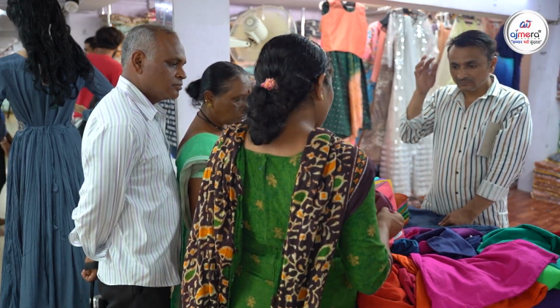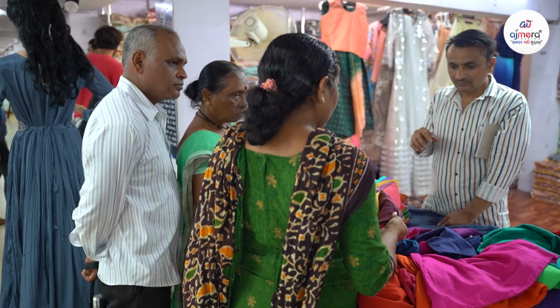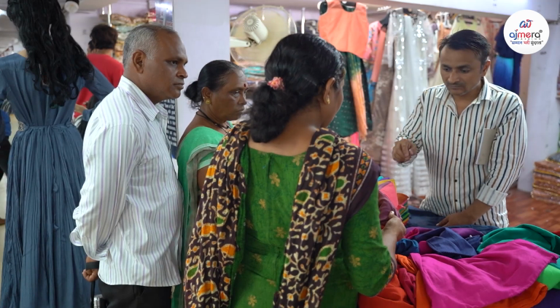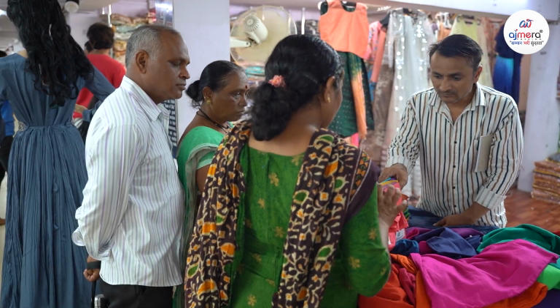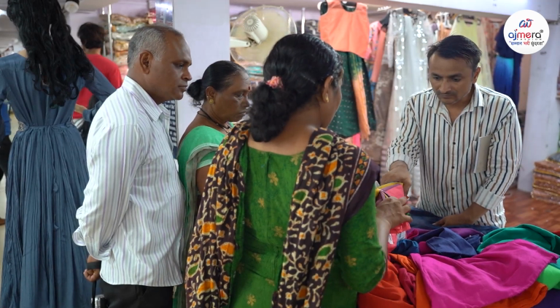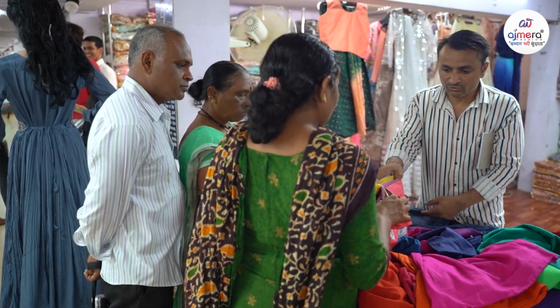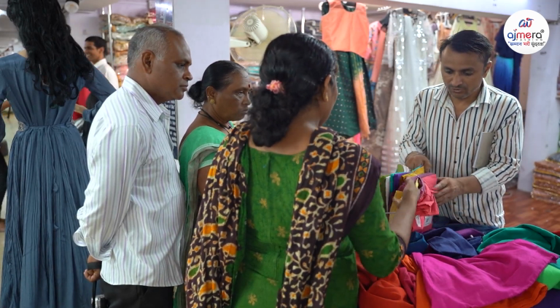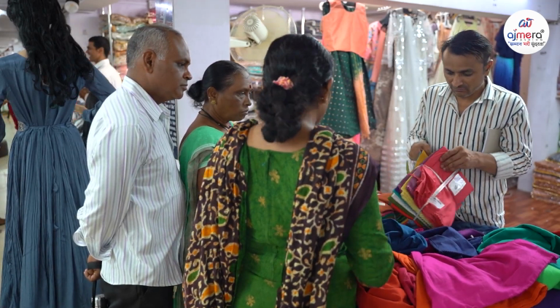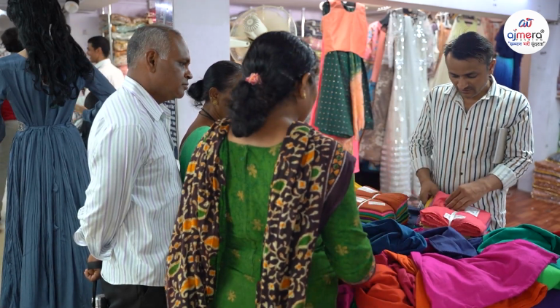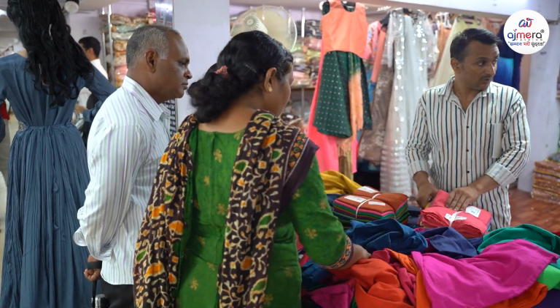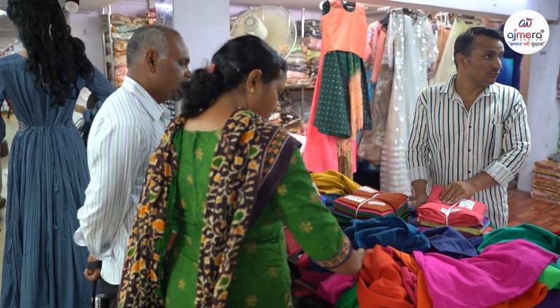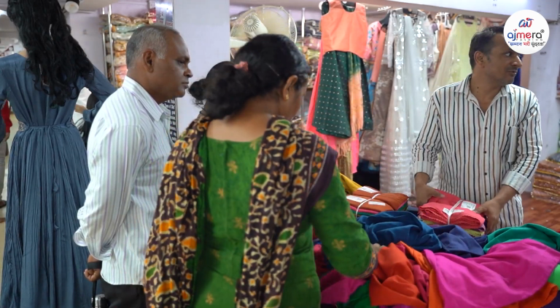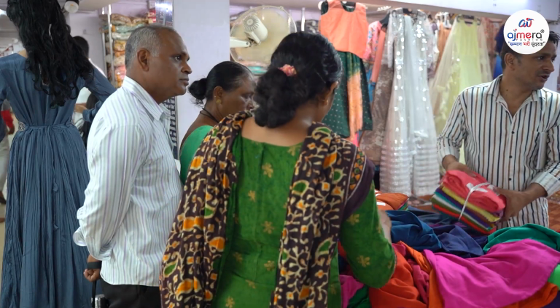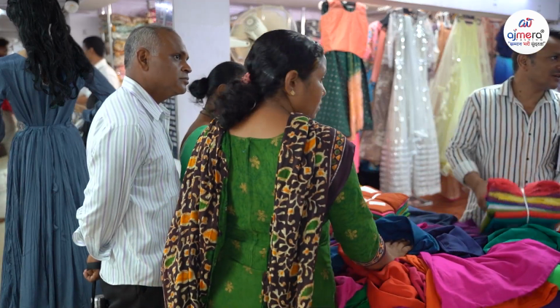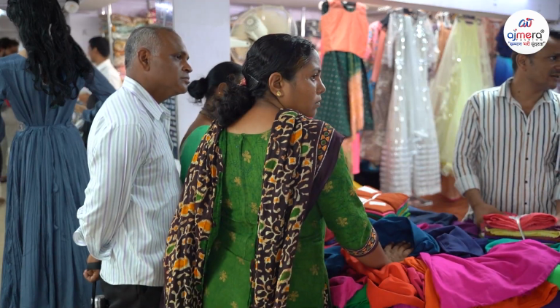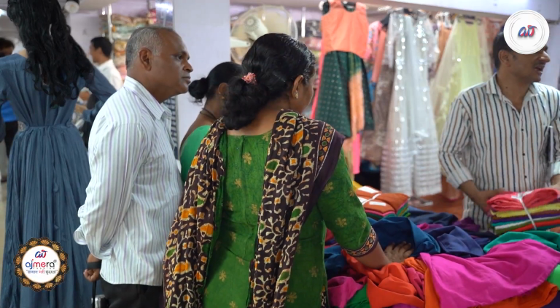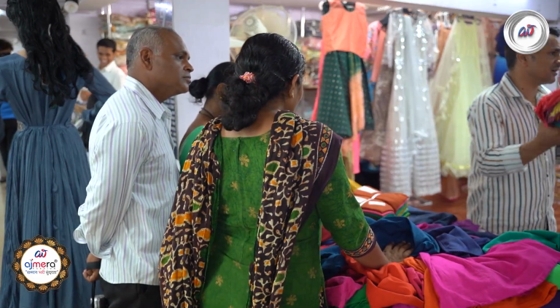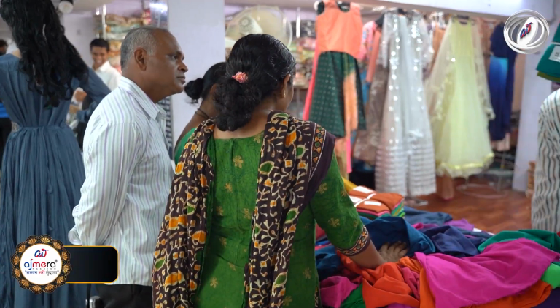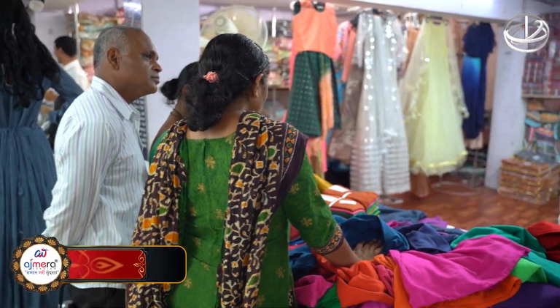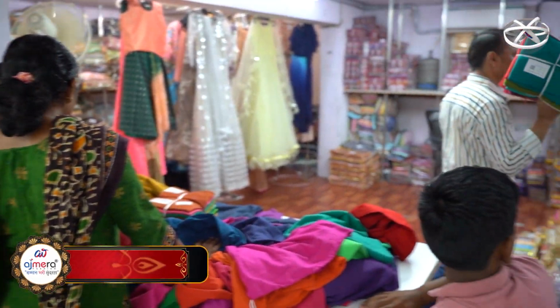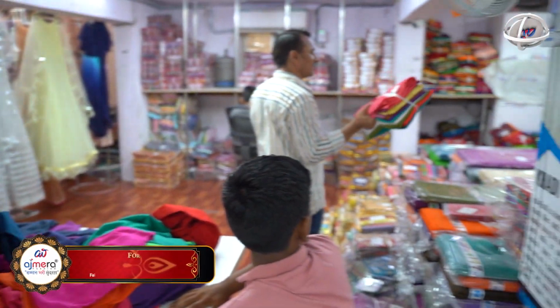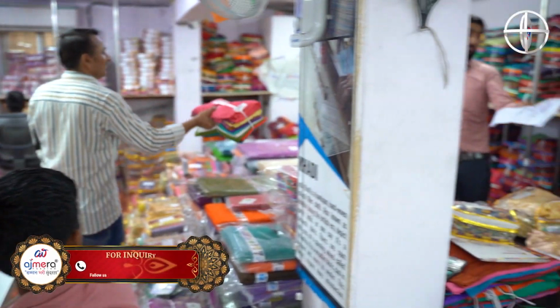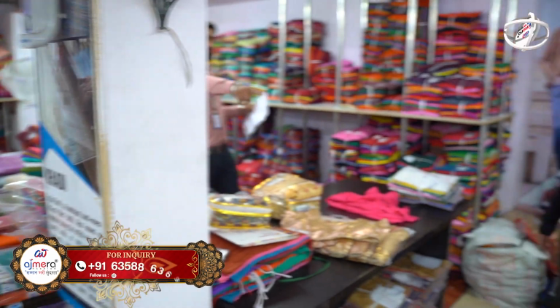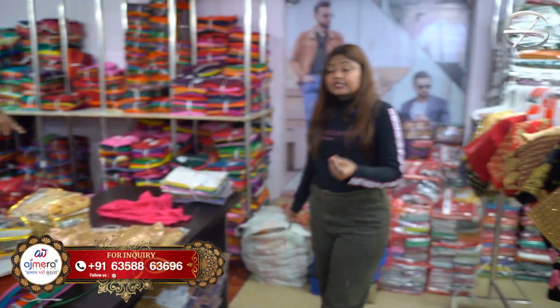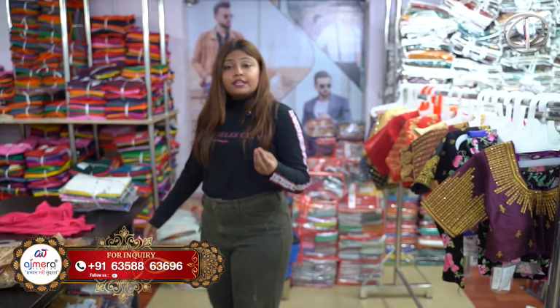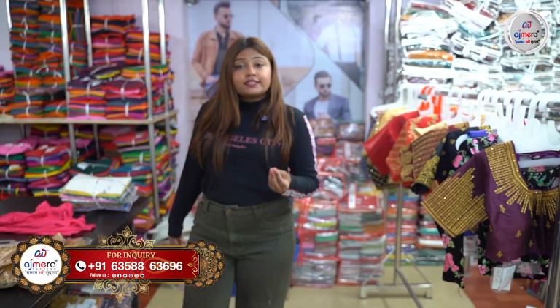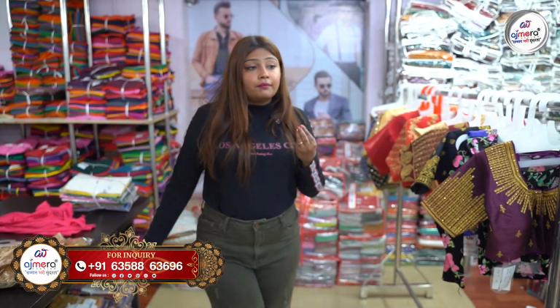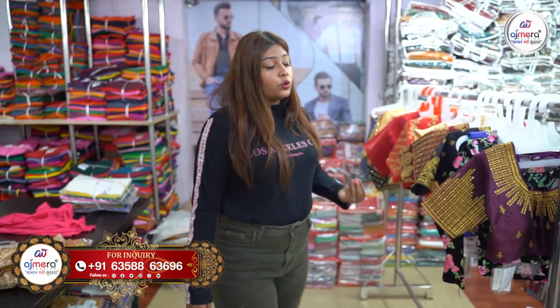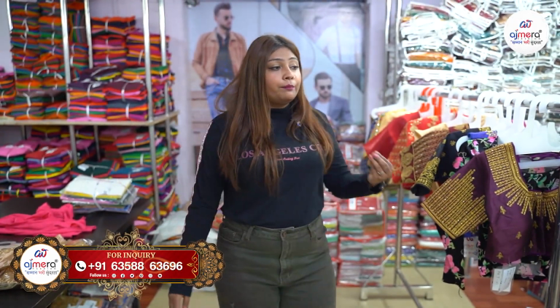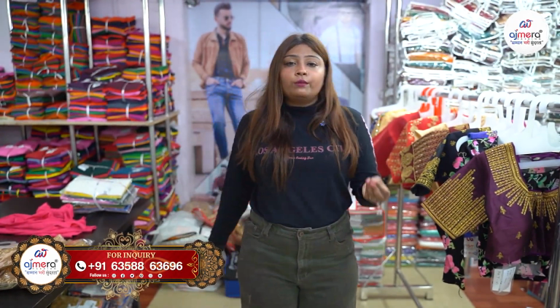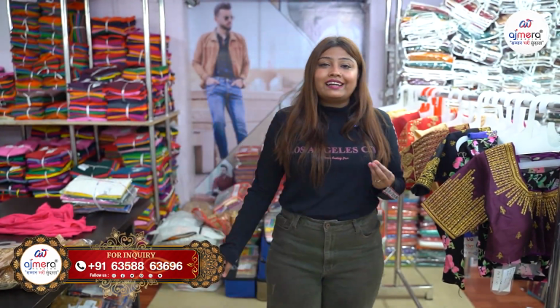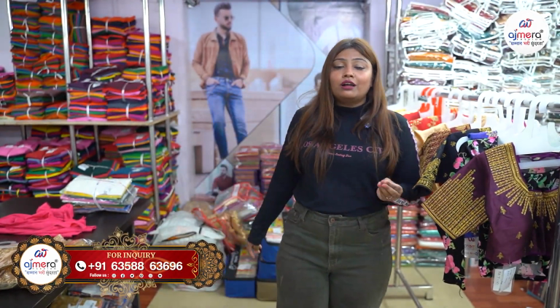Ready-made, delivered, printed — all types of collections we have. Let's start with a sample of ready-made blouse. You know that in today's time, everyone has ready-made blouse.